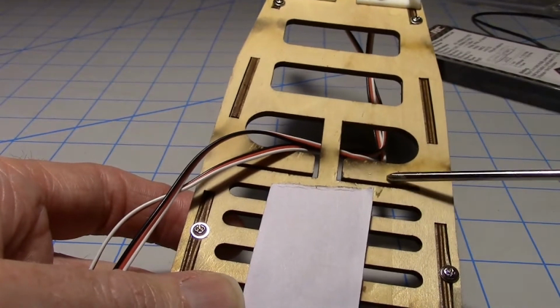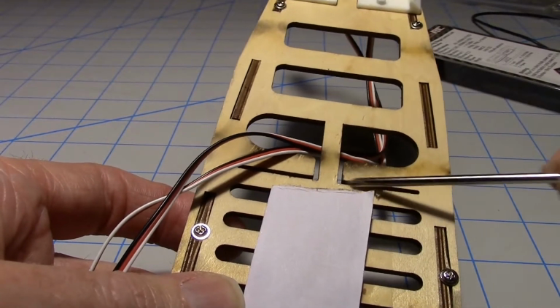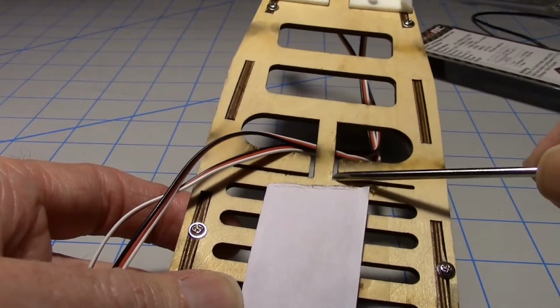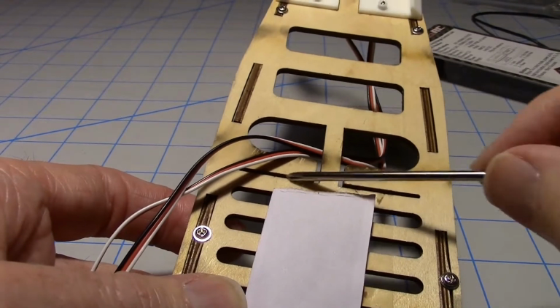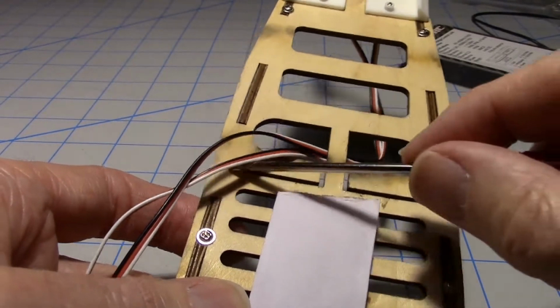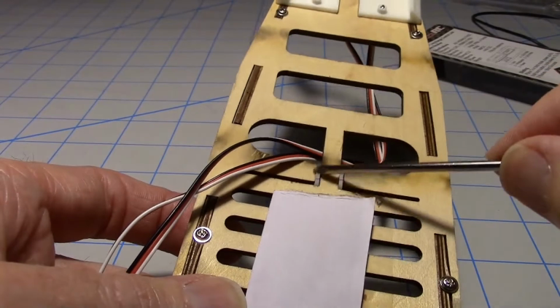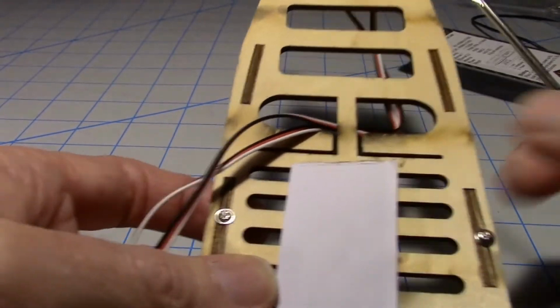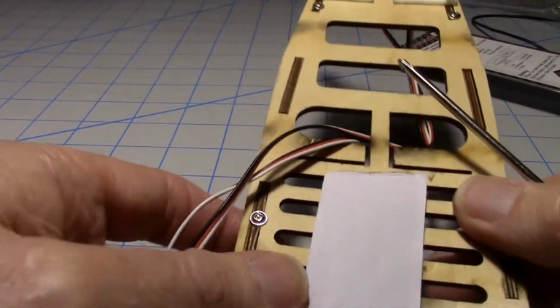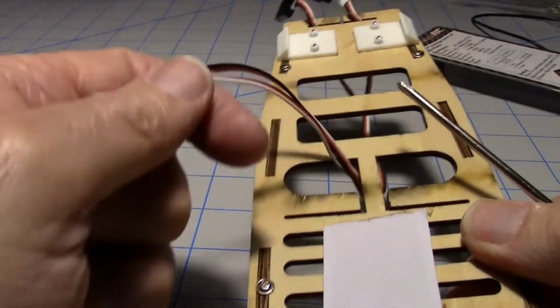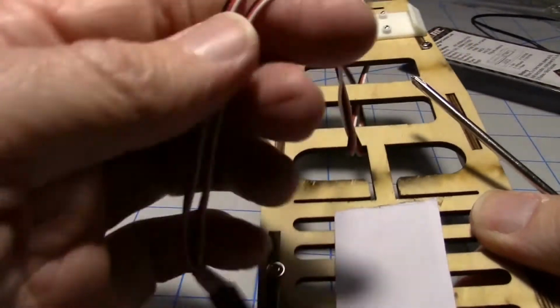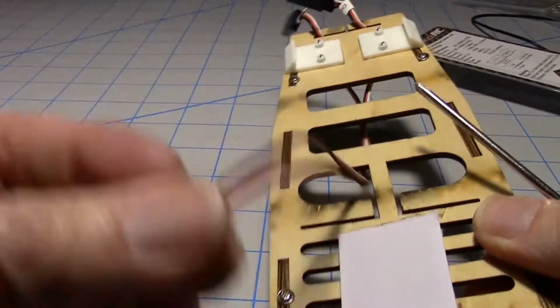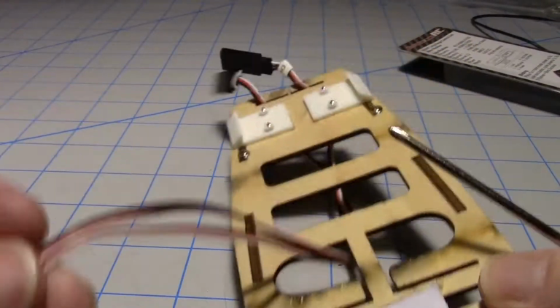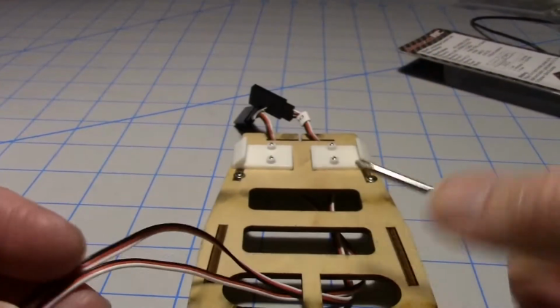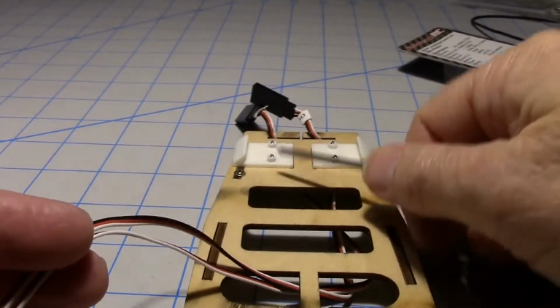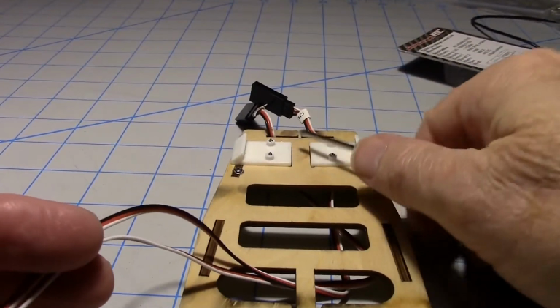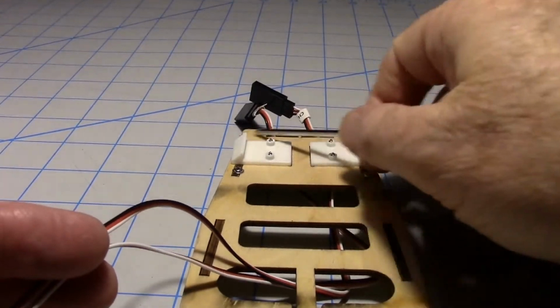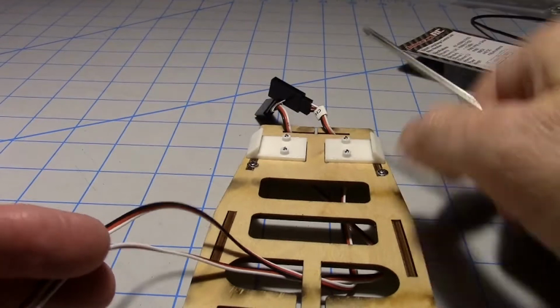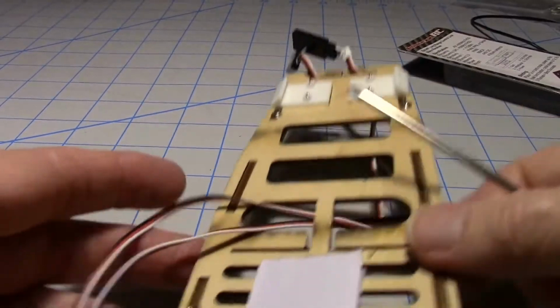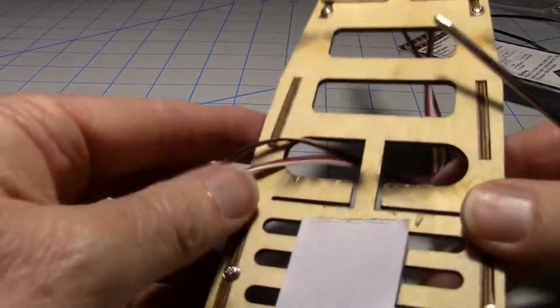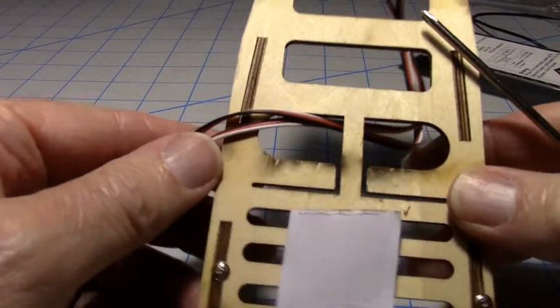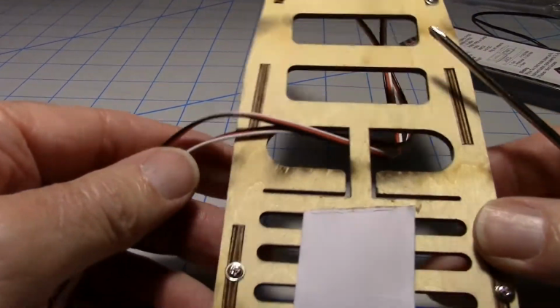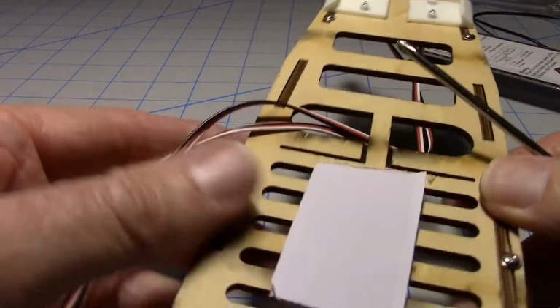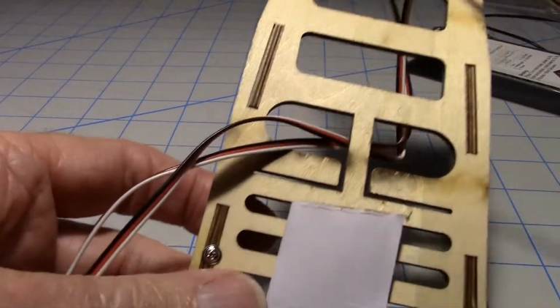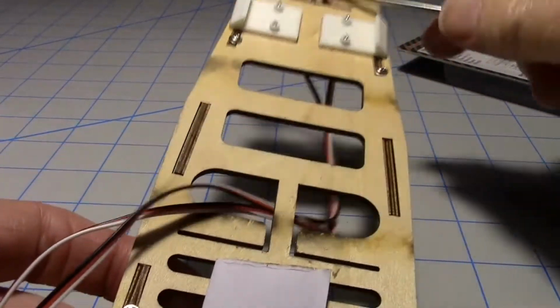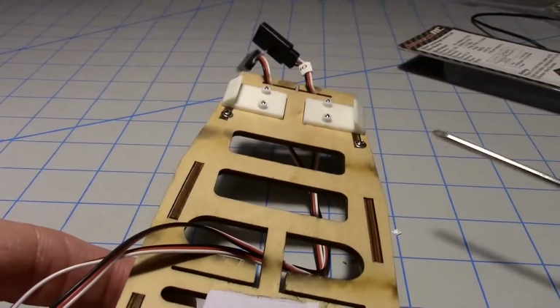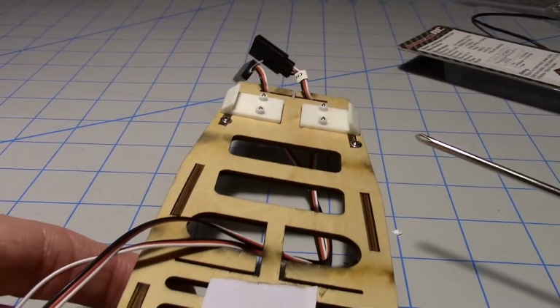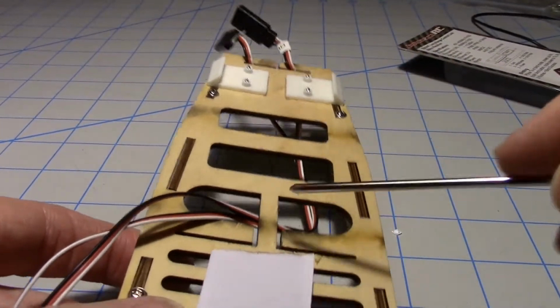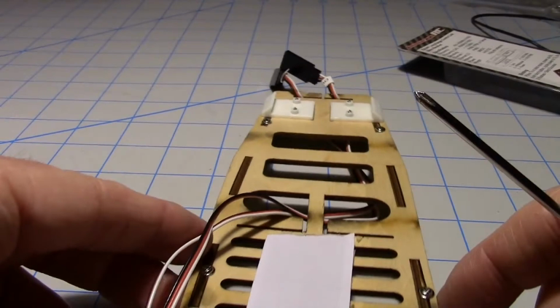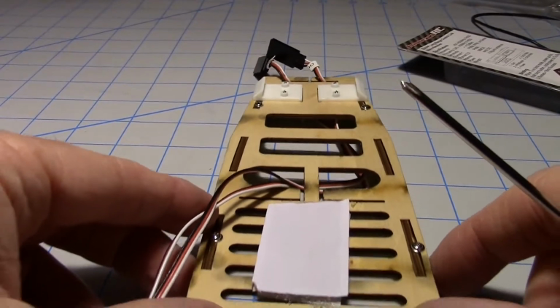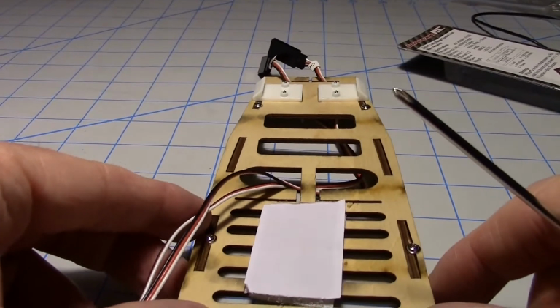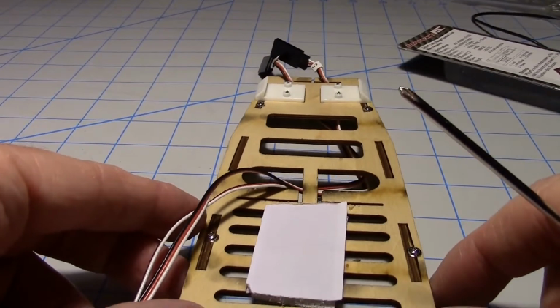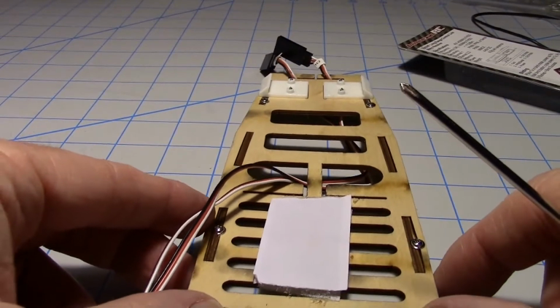I had to slip these servo wires out of the grooves. These could remain because they just go back to the wing aileron servo leads, so they could stay. Once you know how to do it, it's not too bad.